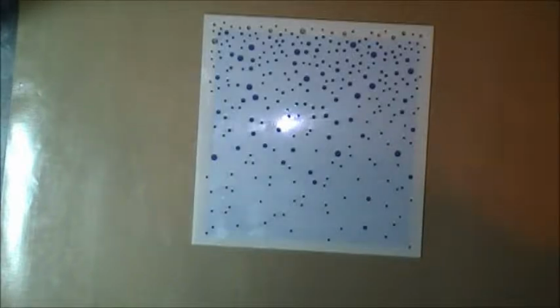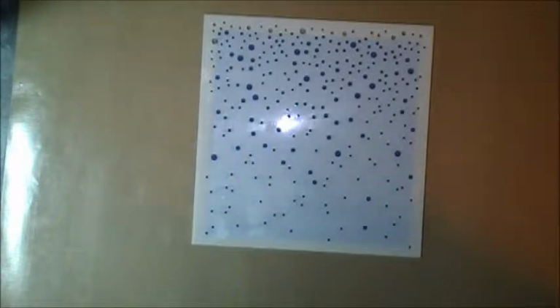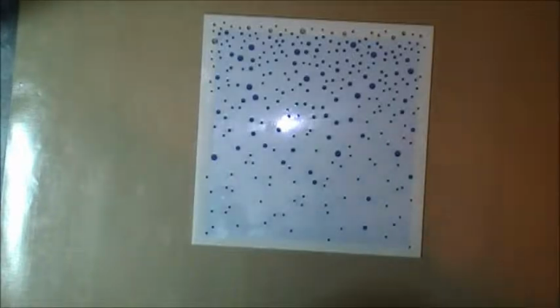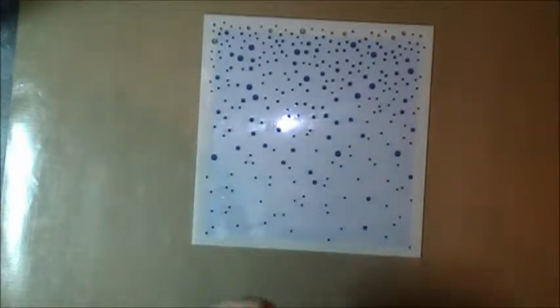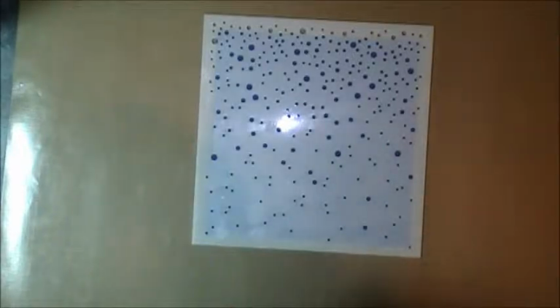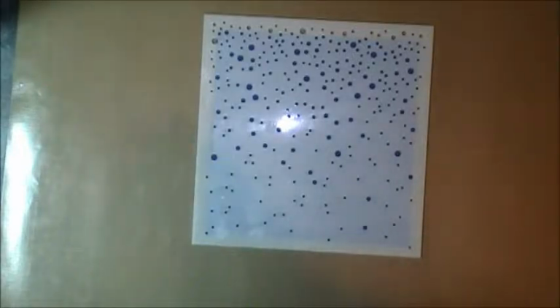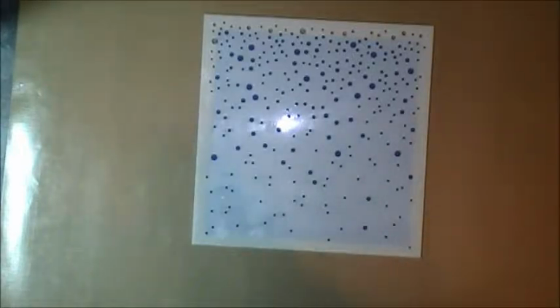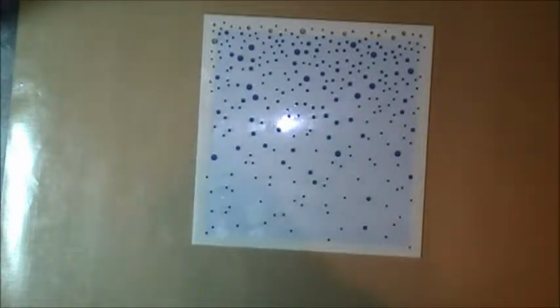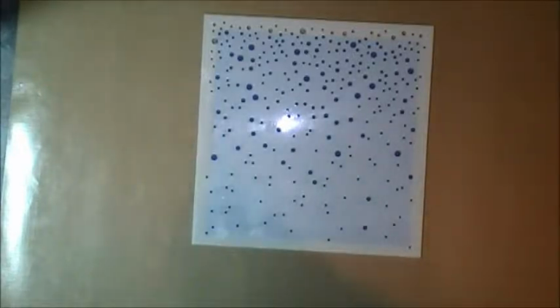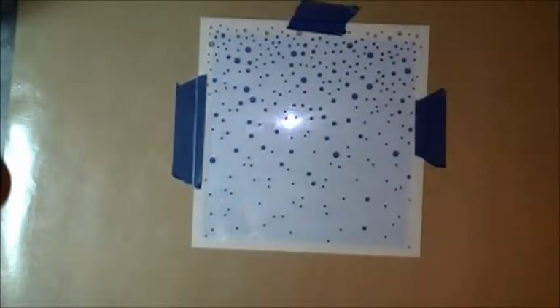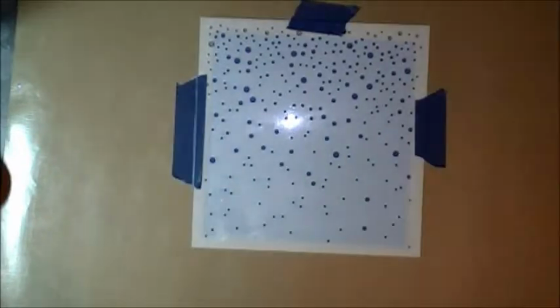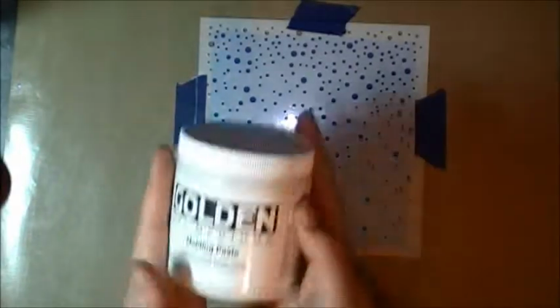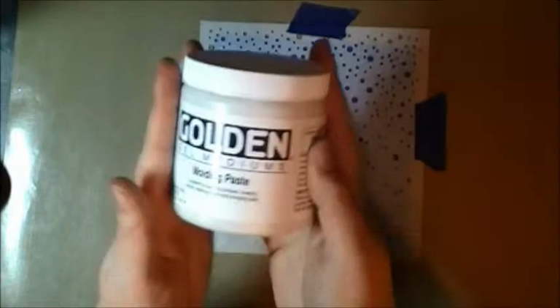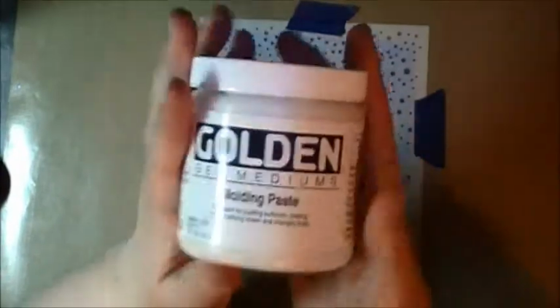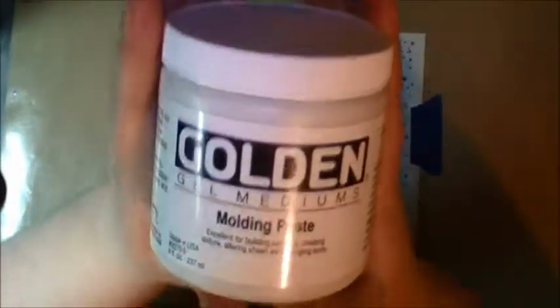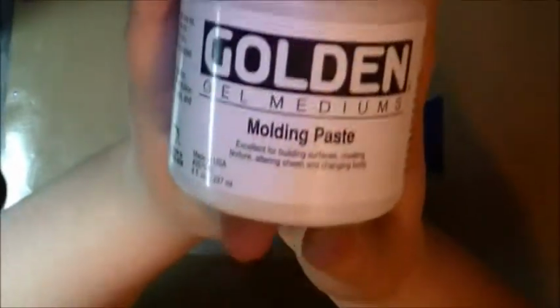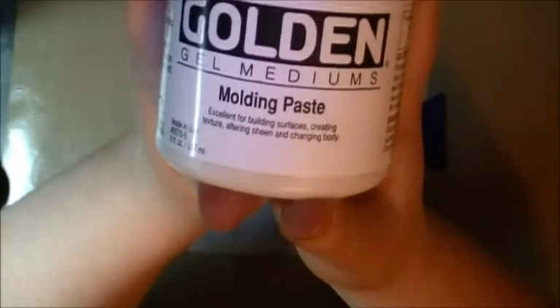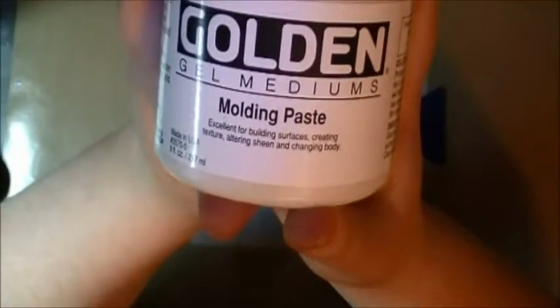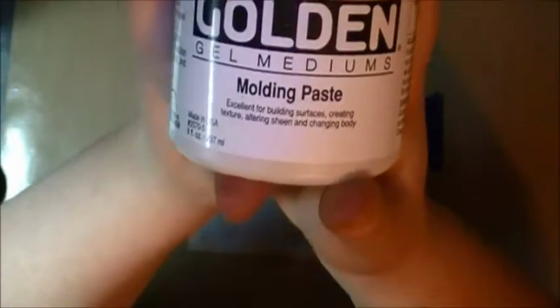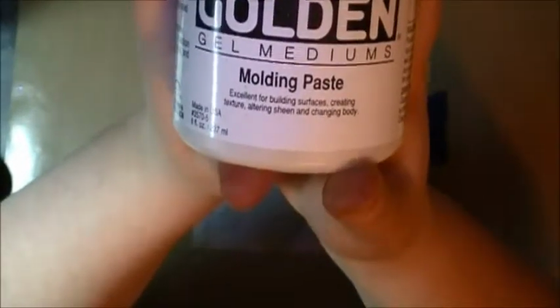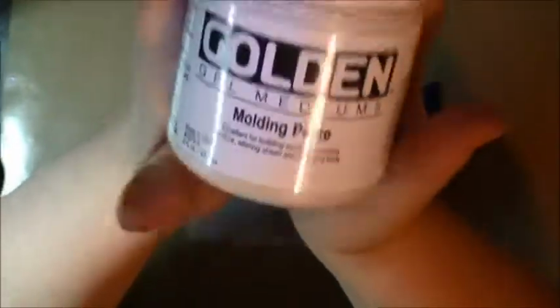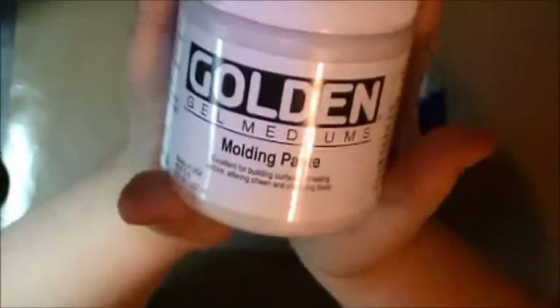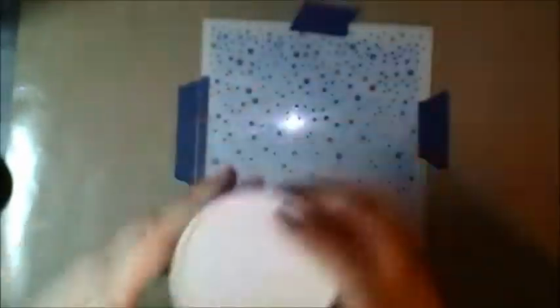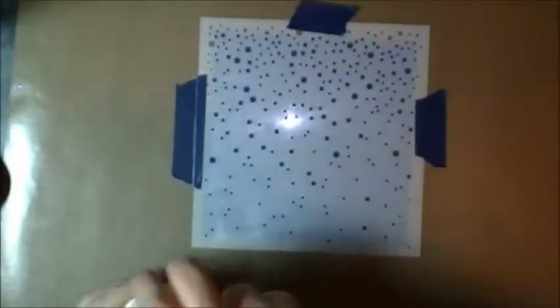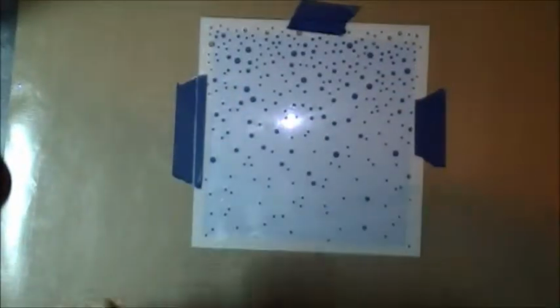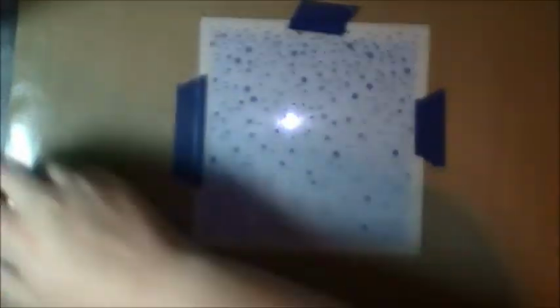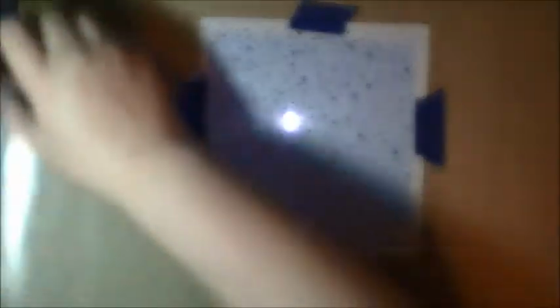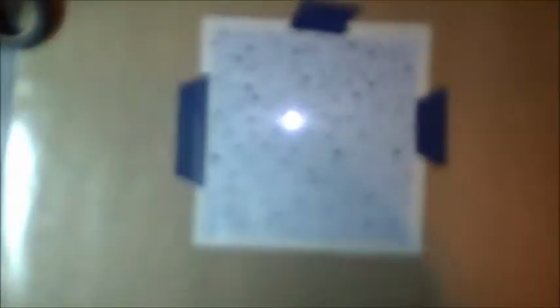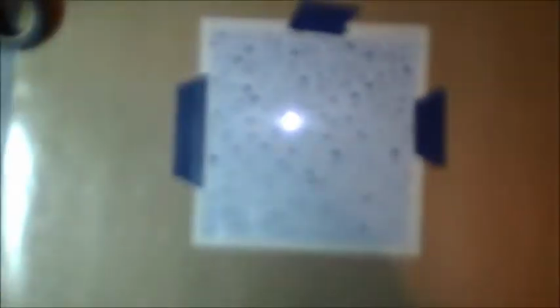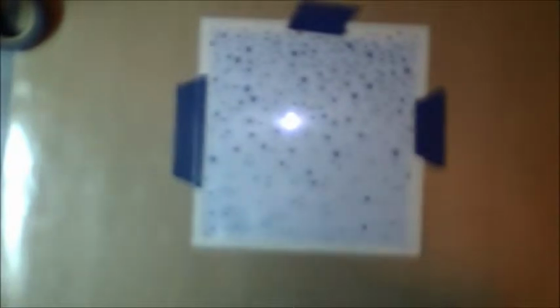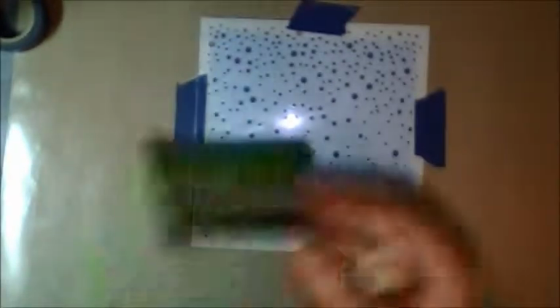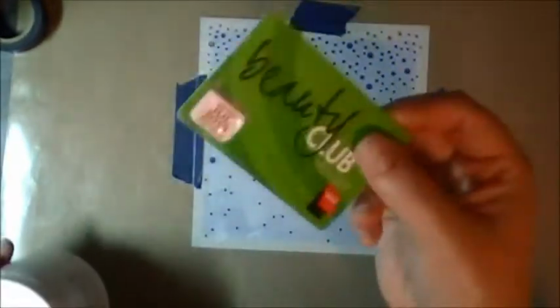I'll use washi tape. You'll also need some modeling paste, or you can use embossing paste if you have that. And you'll need just an old card.